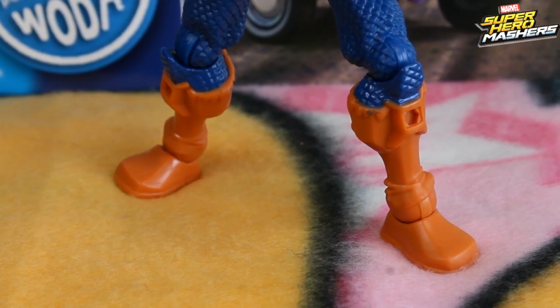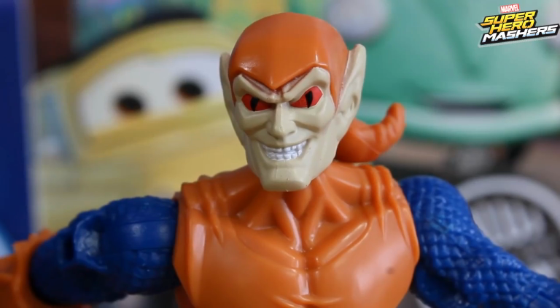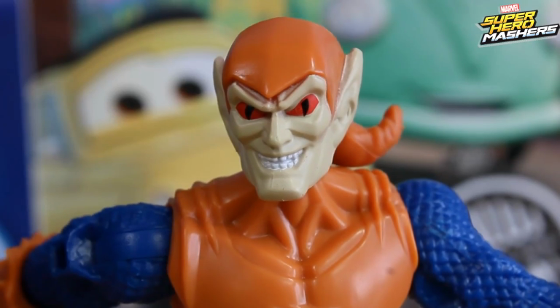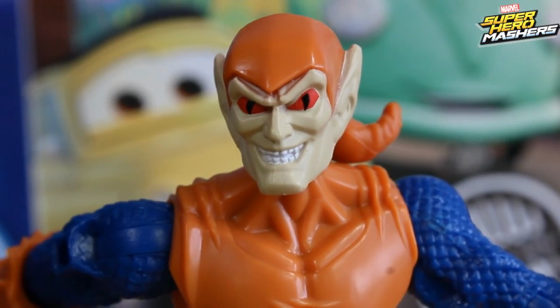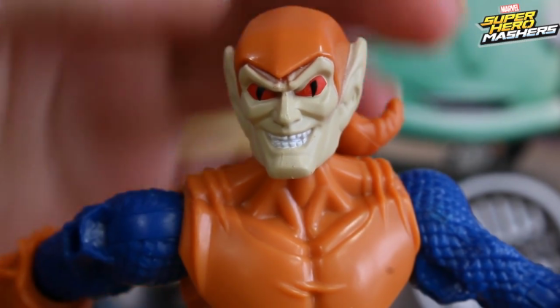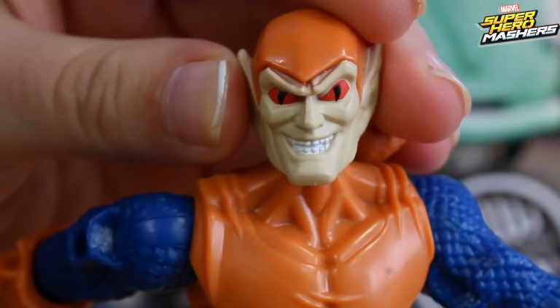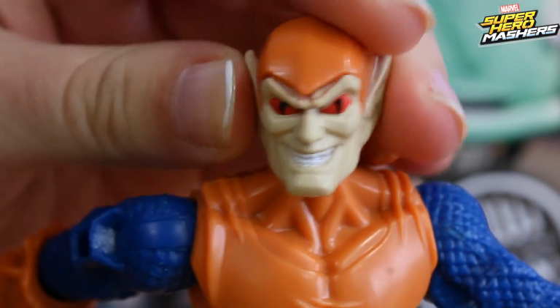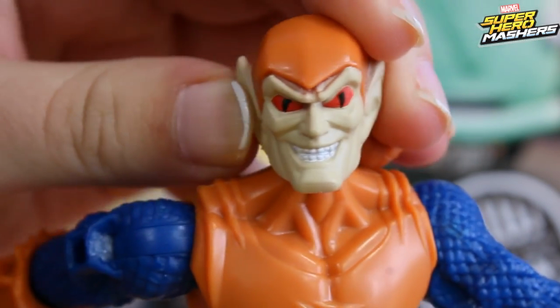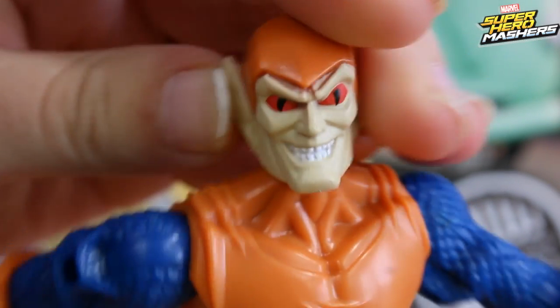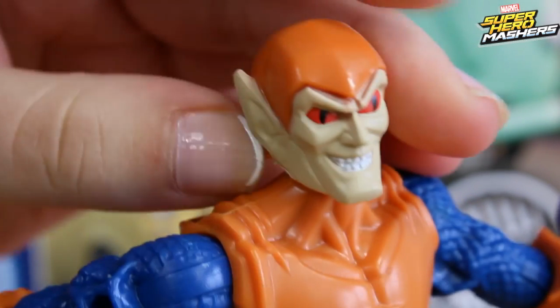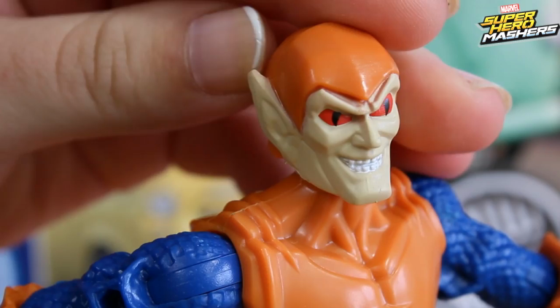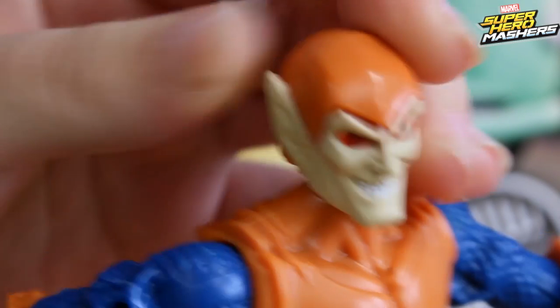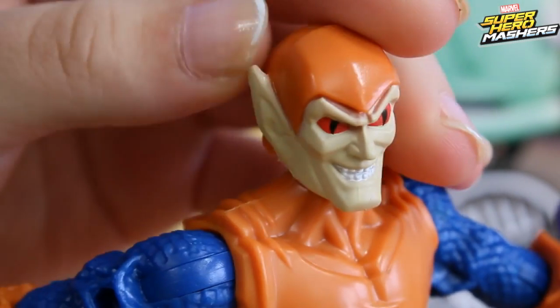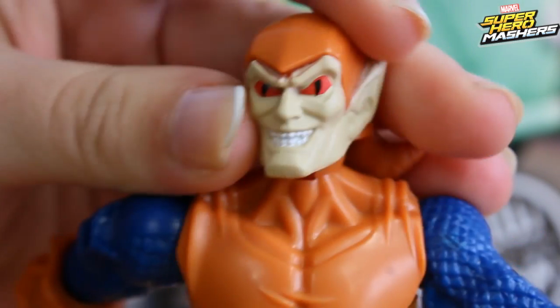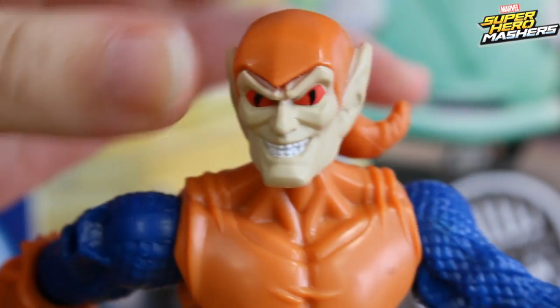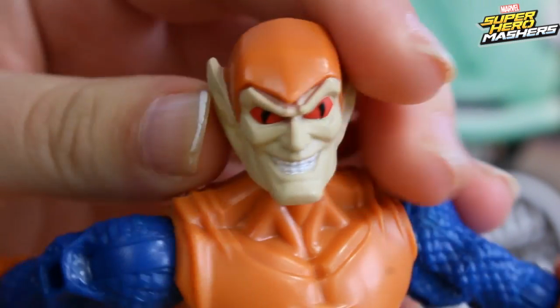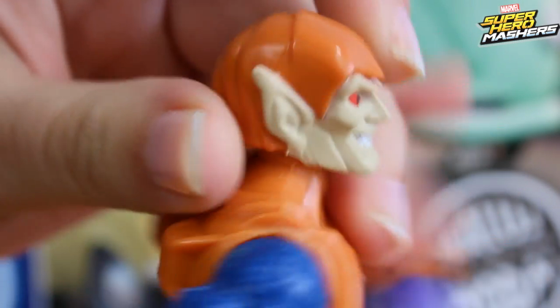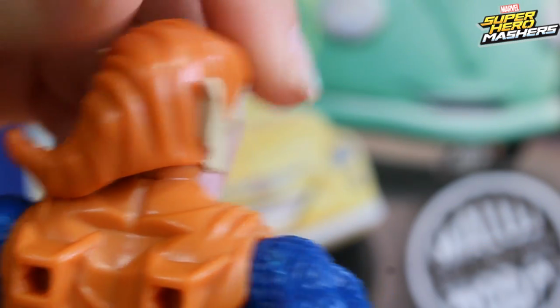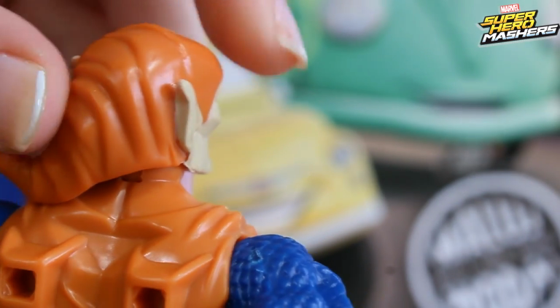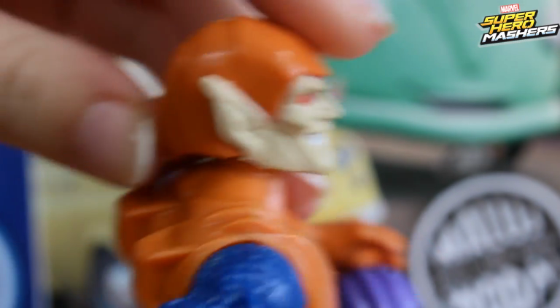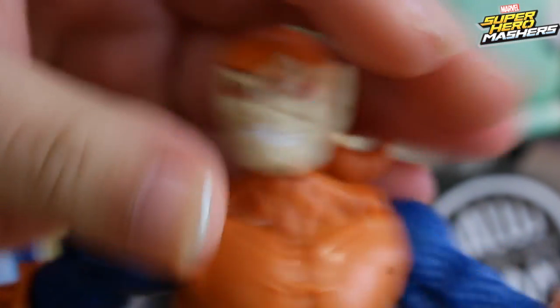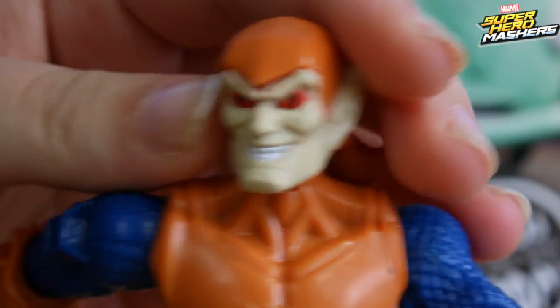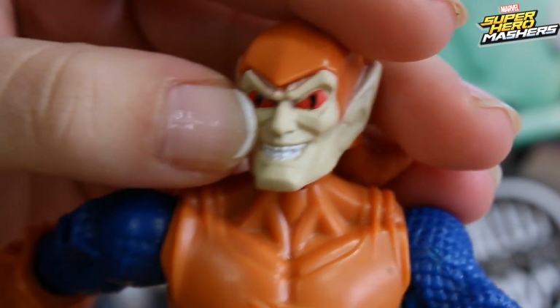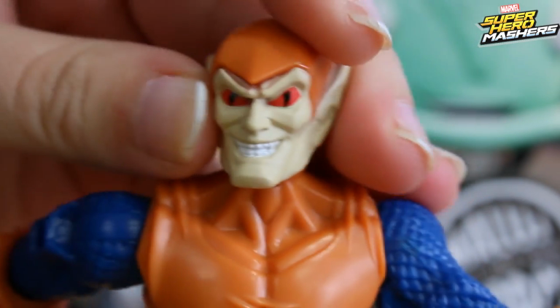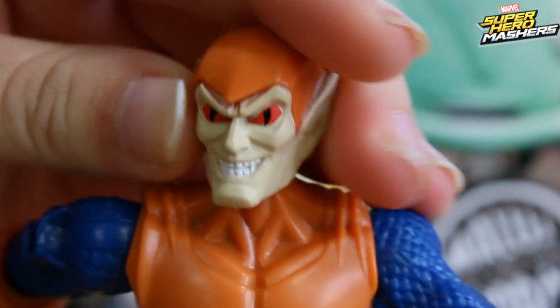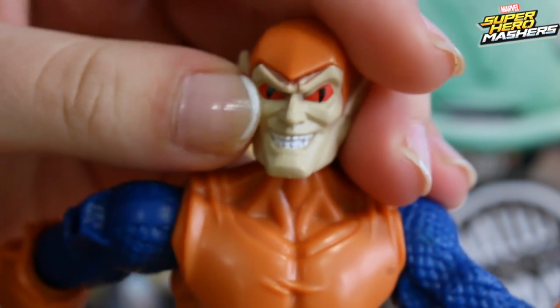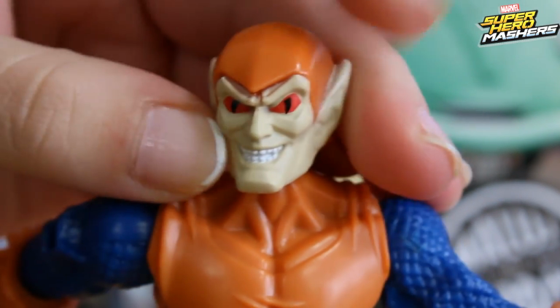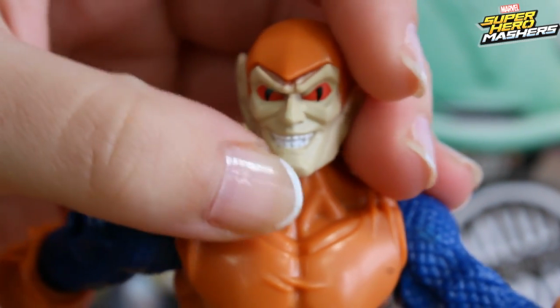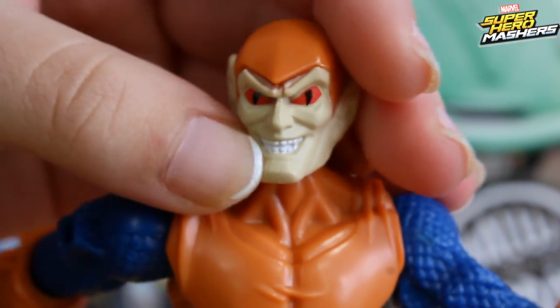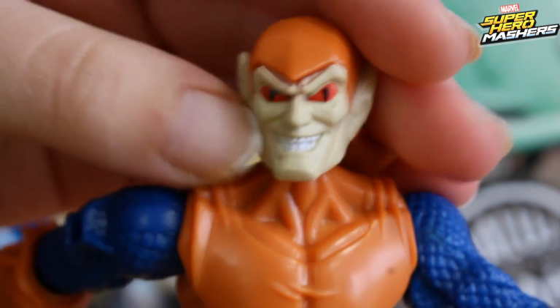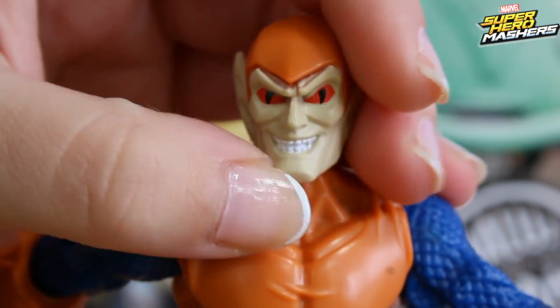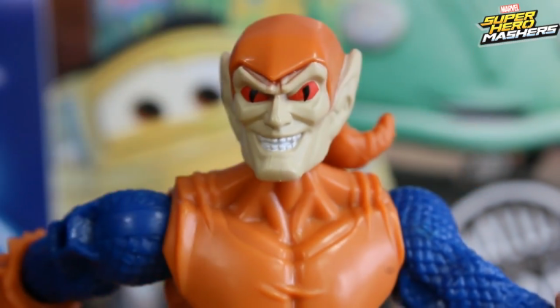Our Hobgoblin is quite tall but his head is really small. We can see his quite long white ears and the rest of his head is mostly orange. He's got really little black eyes and a very wild smile.